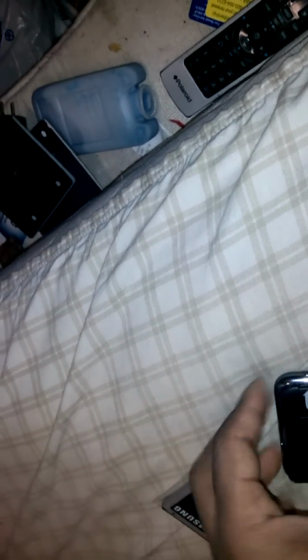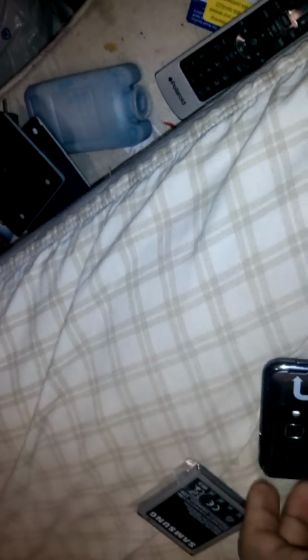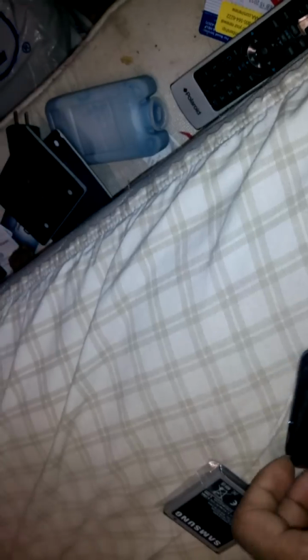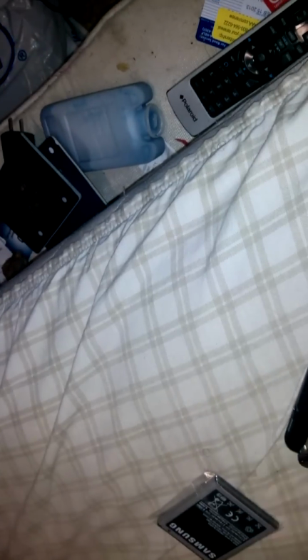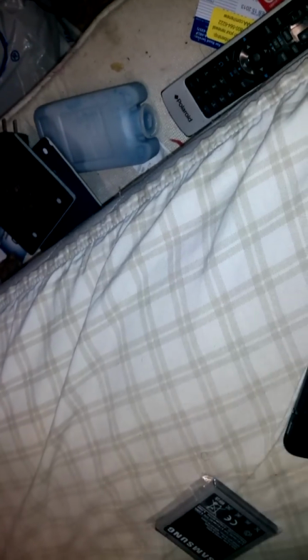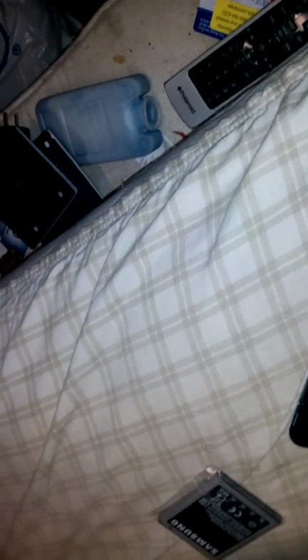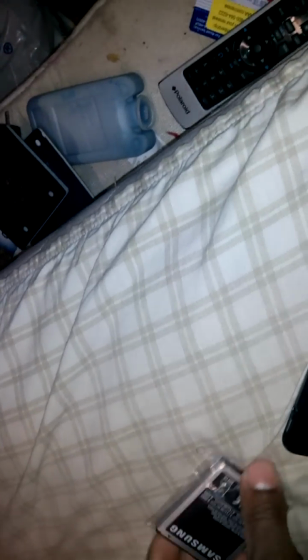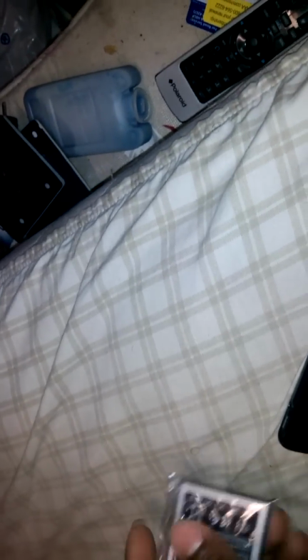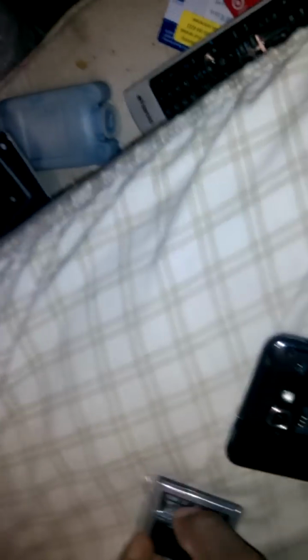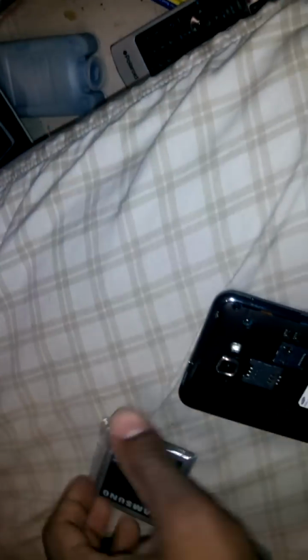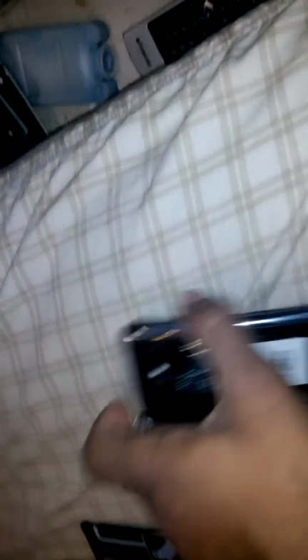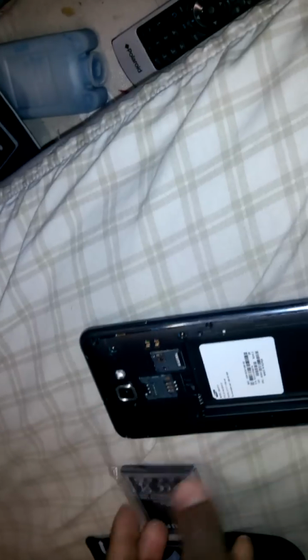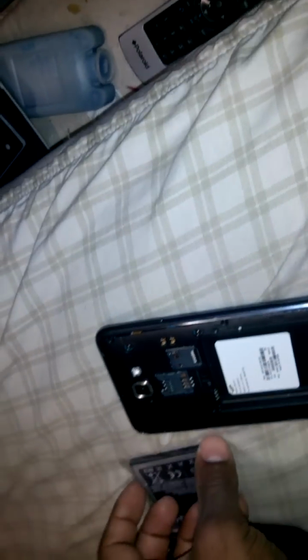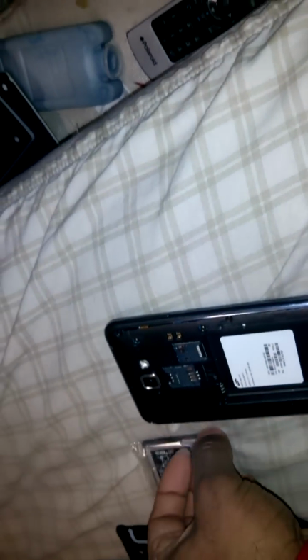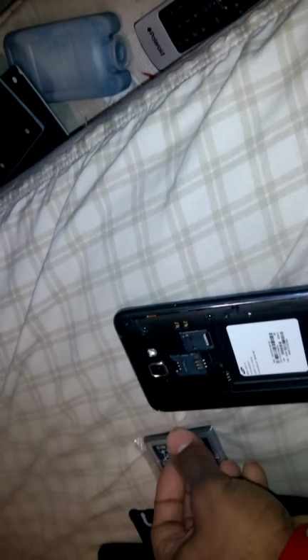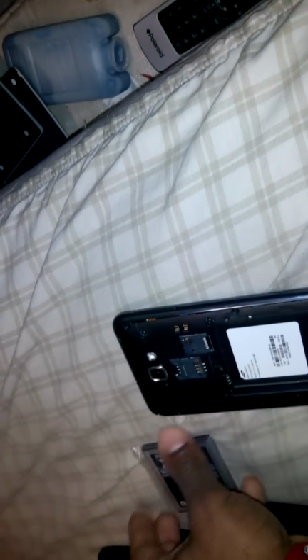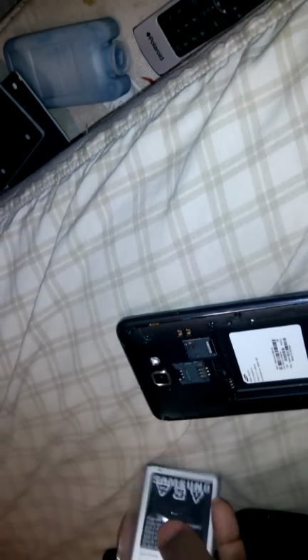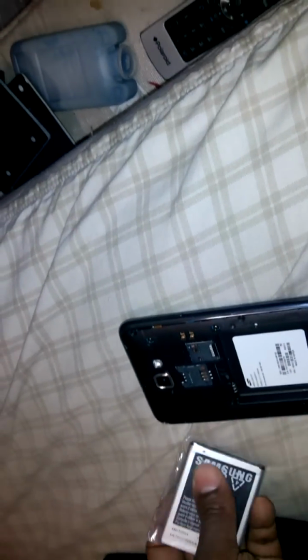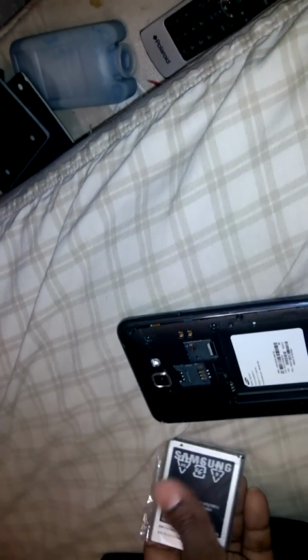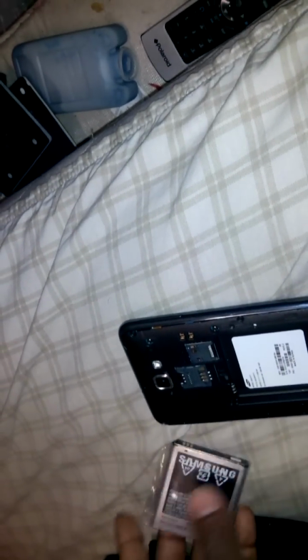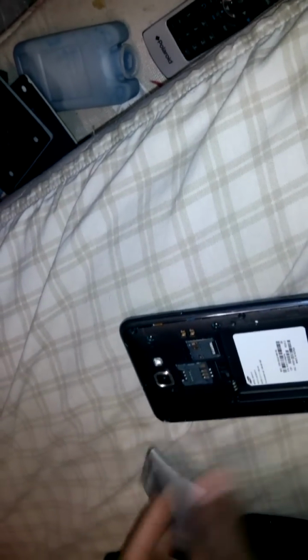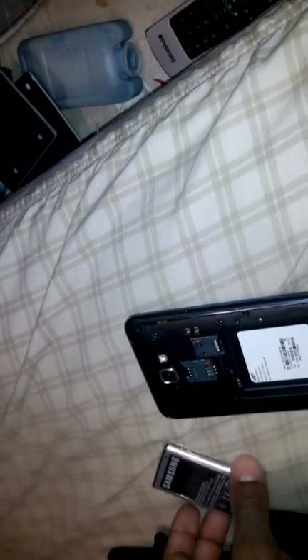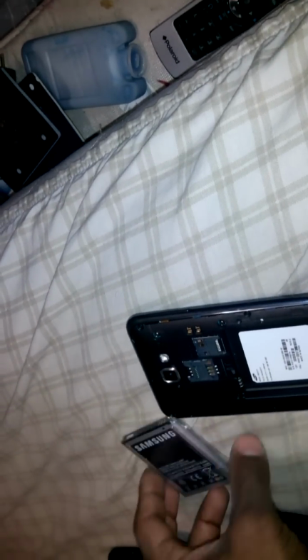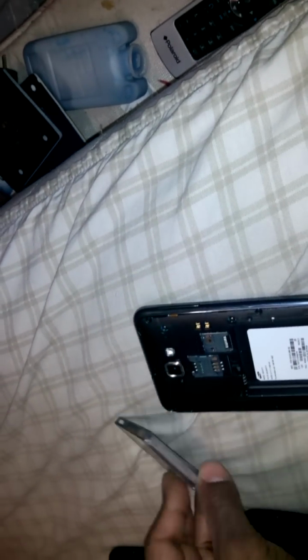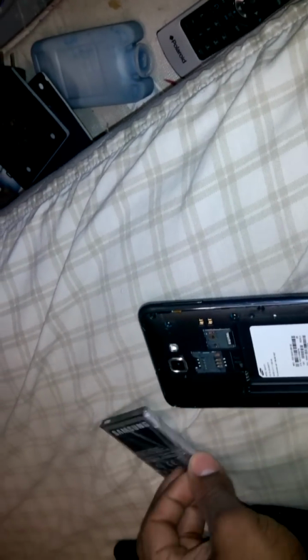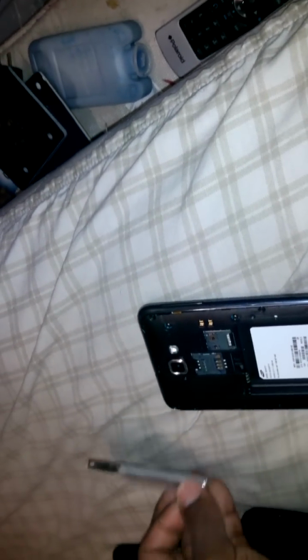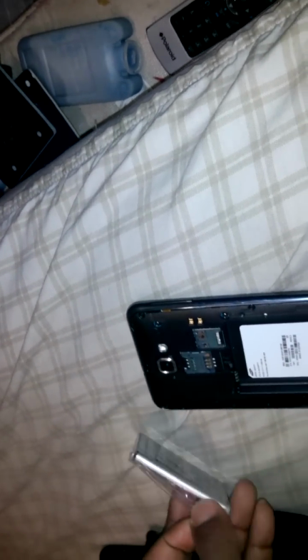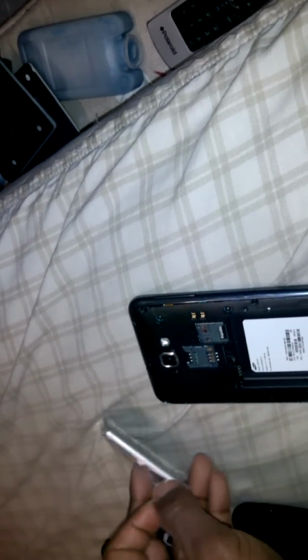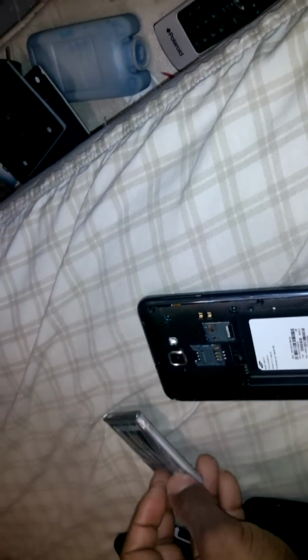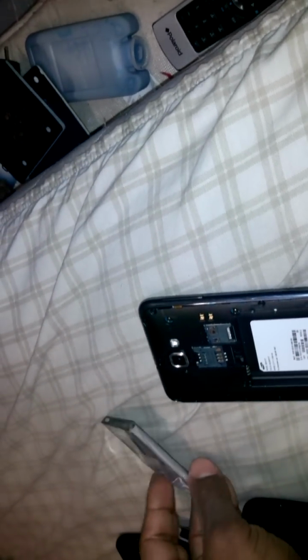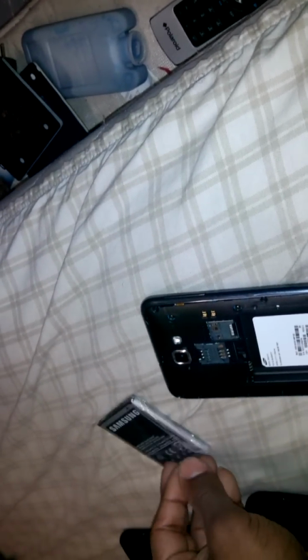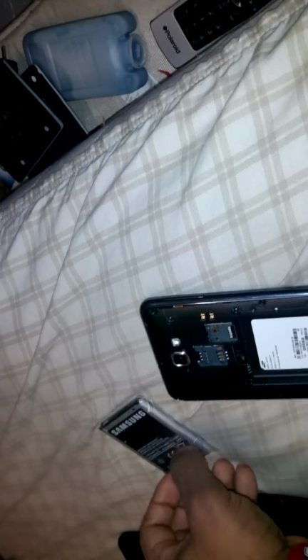I'll do a little boot up for you guys, and I'll be back after I hack it, unlock it, and root it so it'll work on T-Mobile.